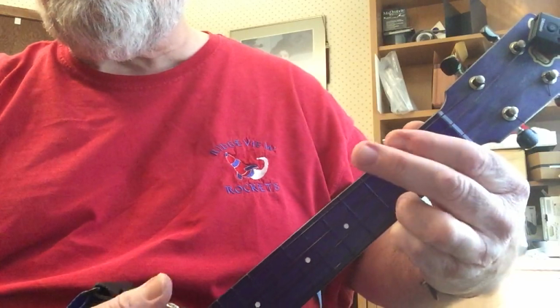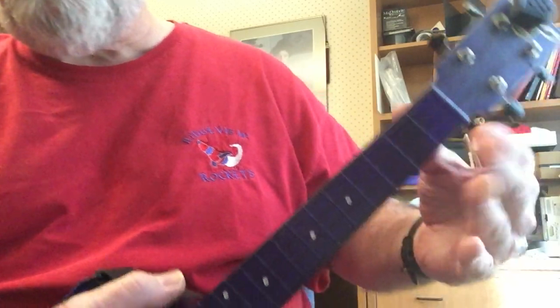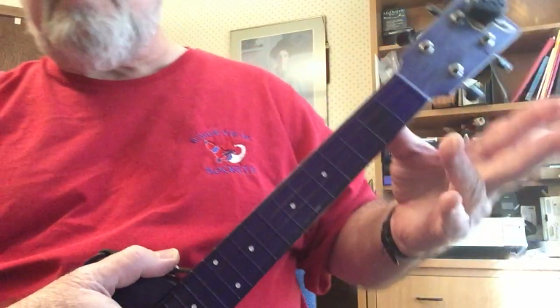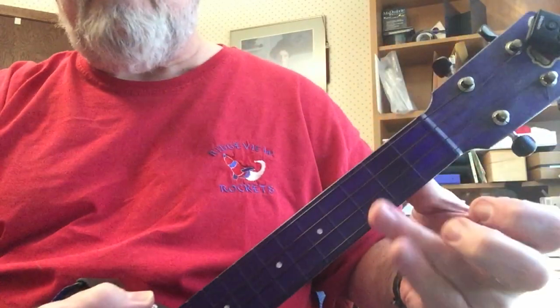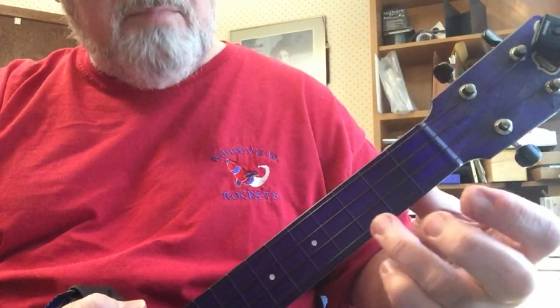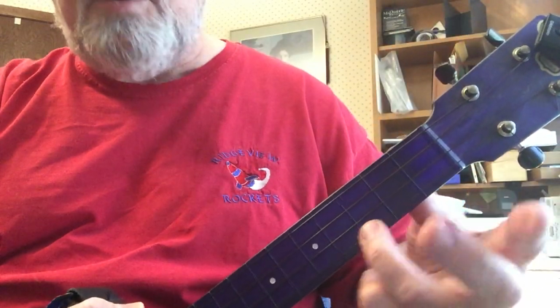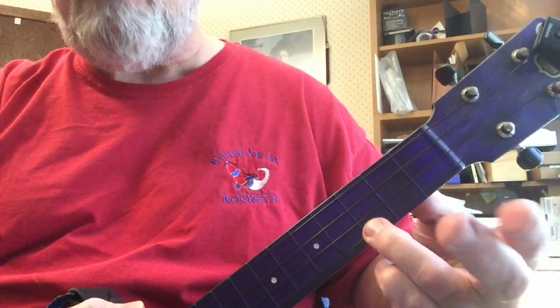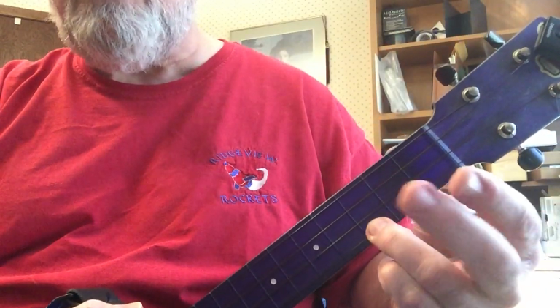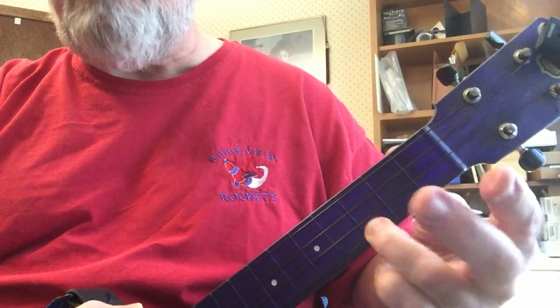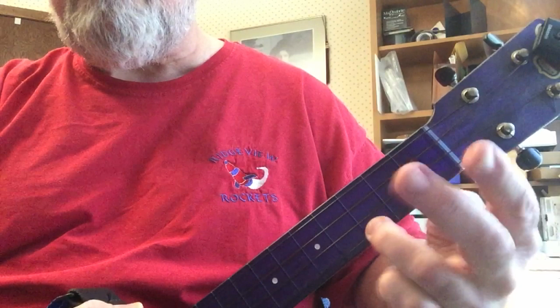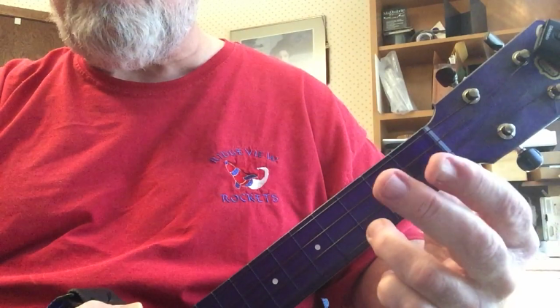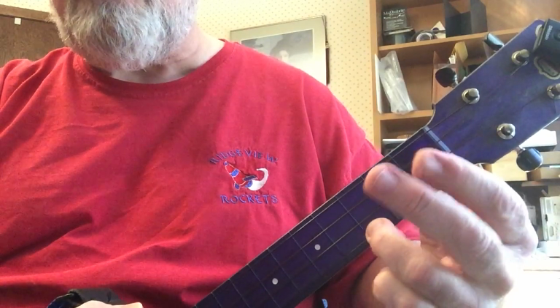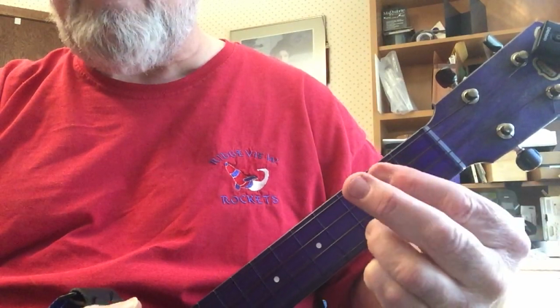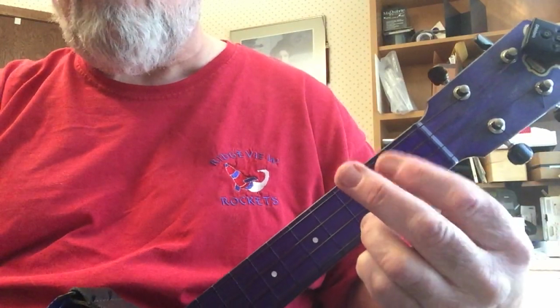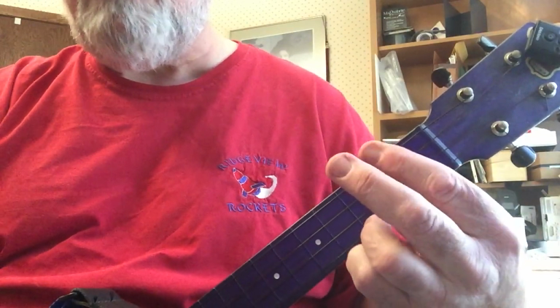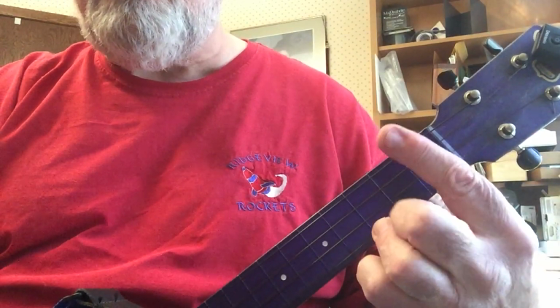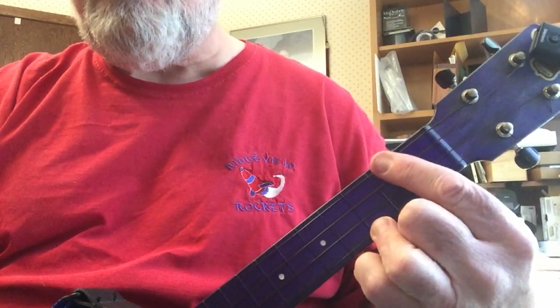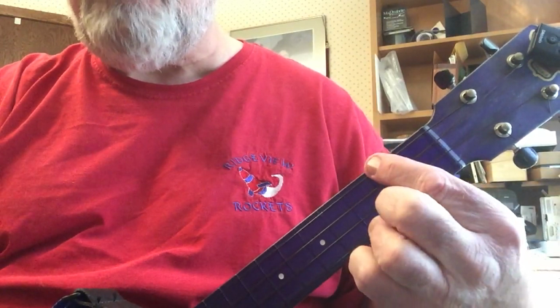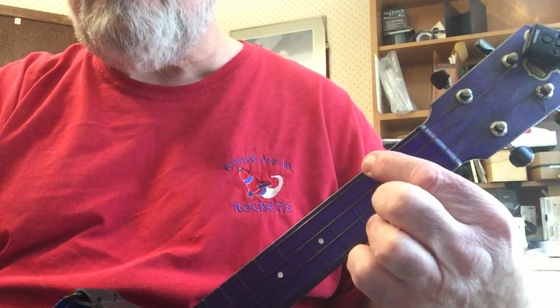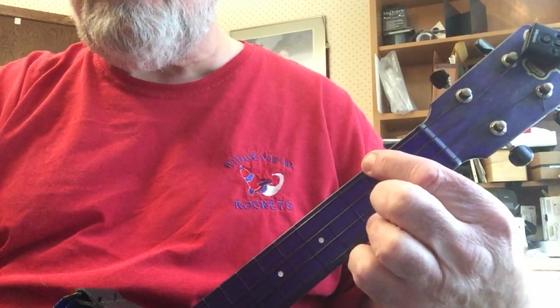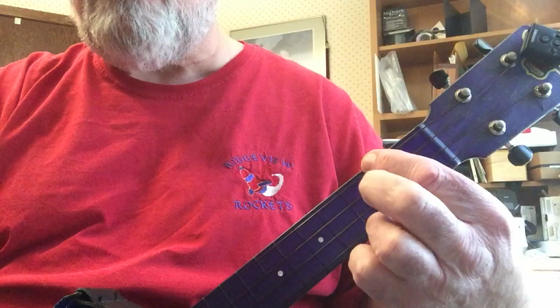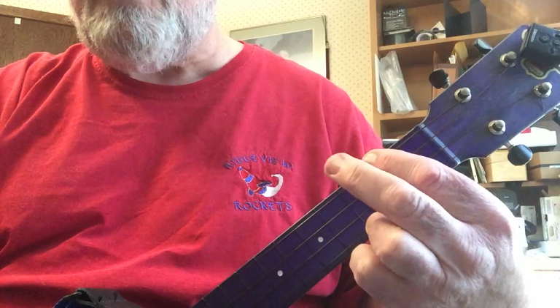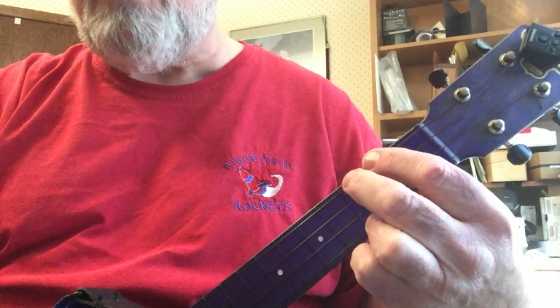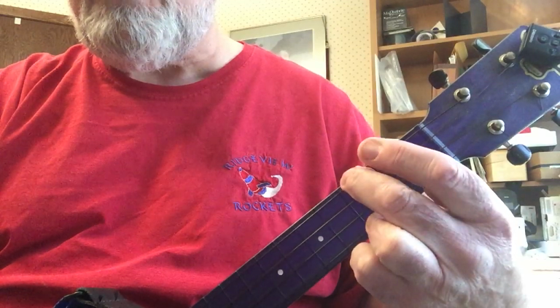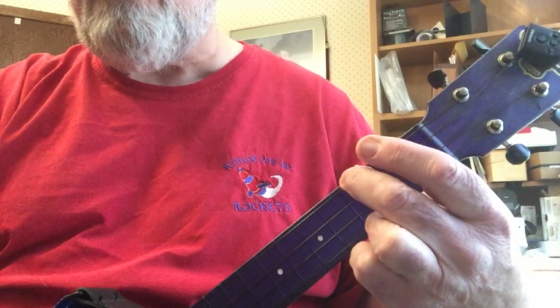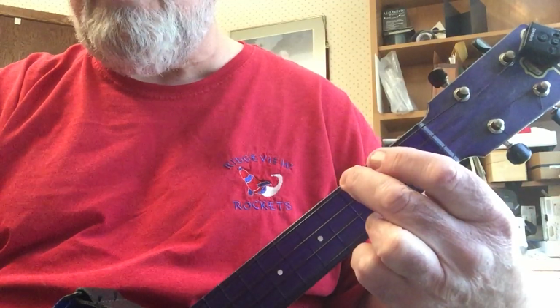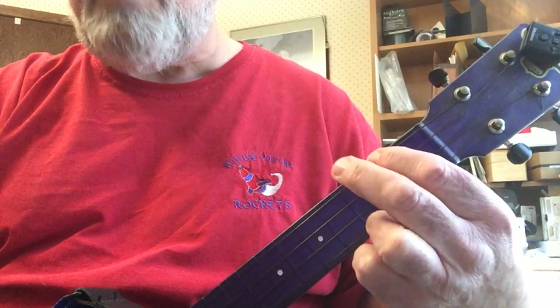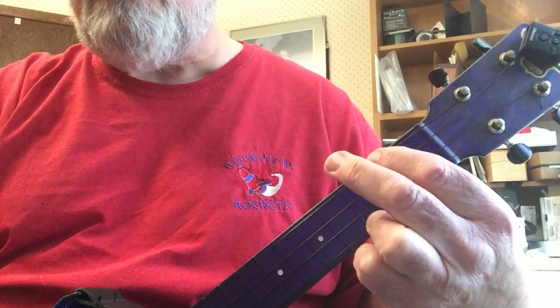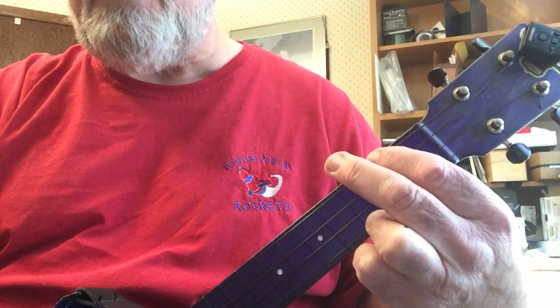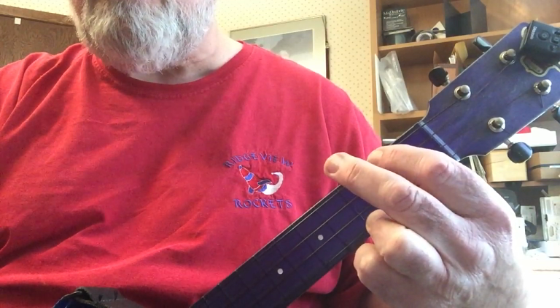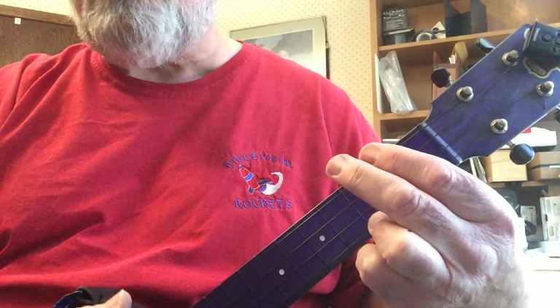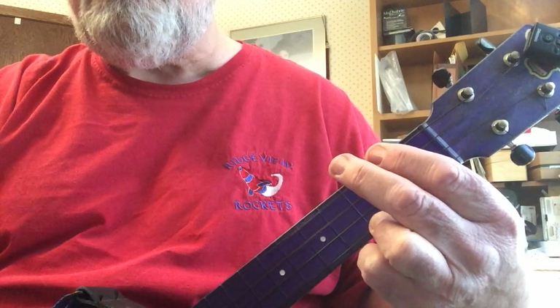Those are the ones that are going underneath the note. The way you do that is by playing the C chord with your ring finger, keeping that finger right on there all the time. Then using your index finger to hit that note, and your middle finger to hit that note, down, and then back down.